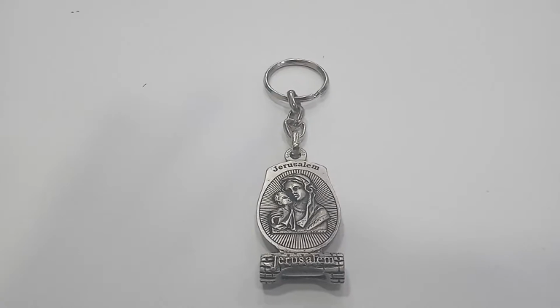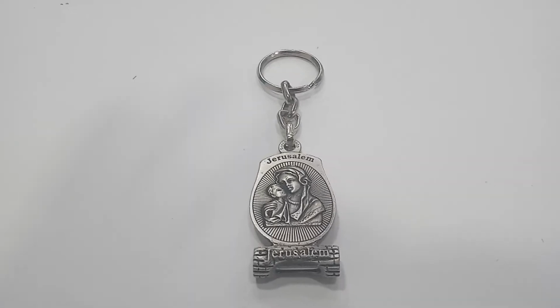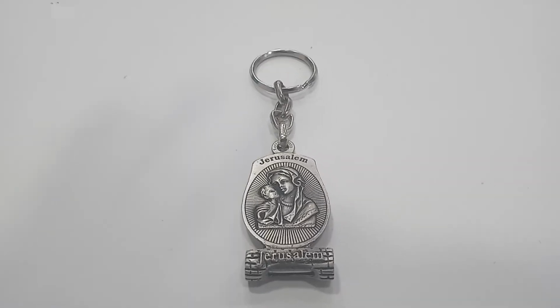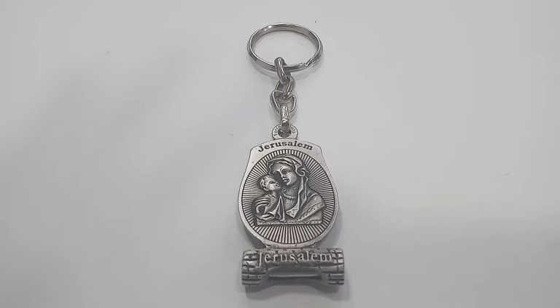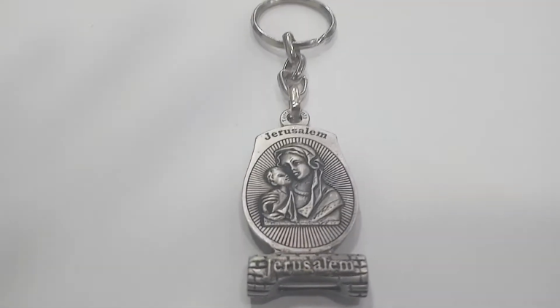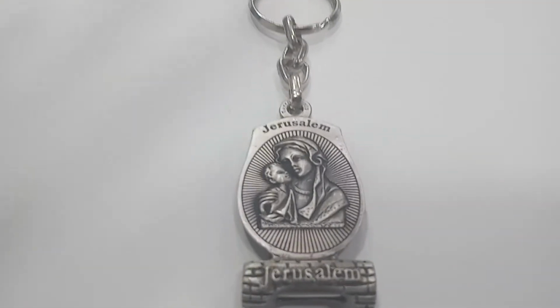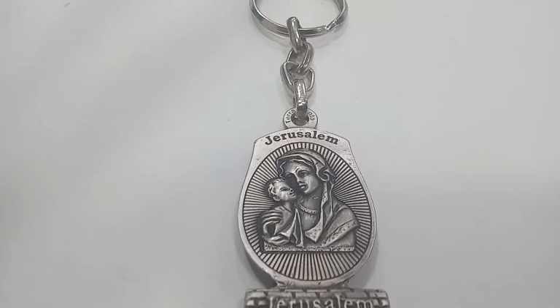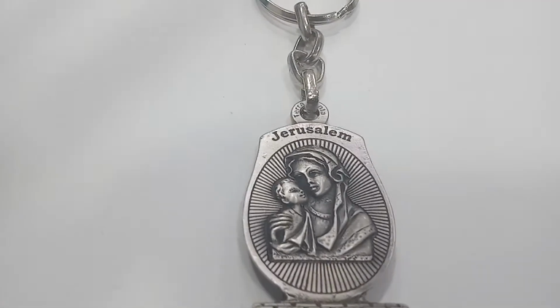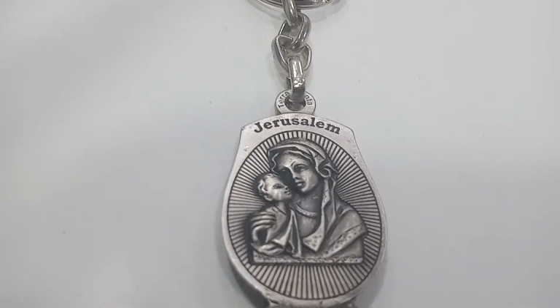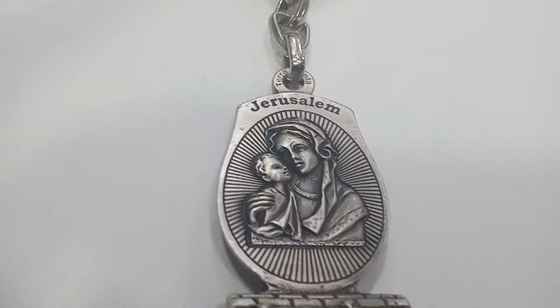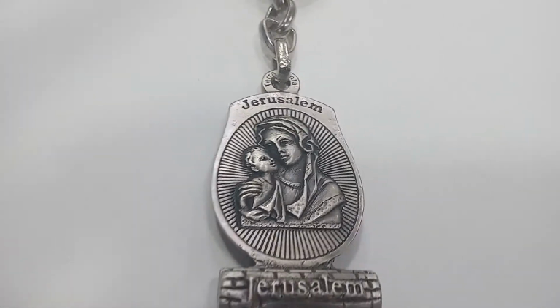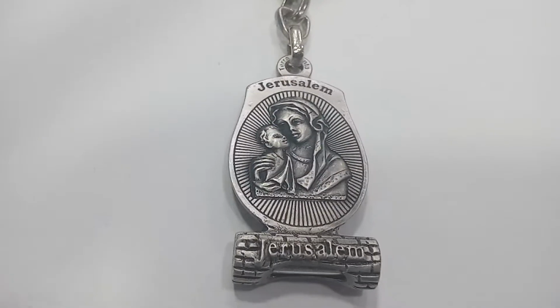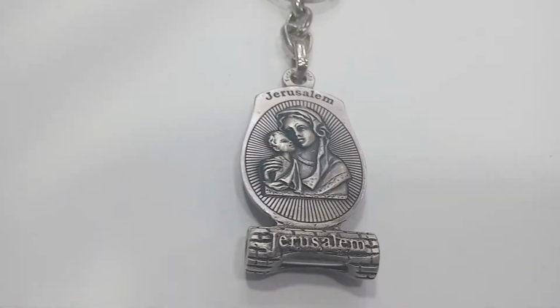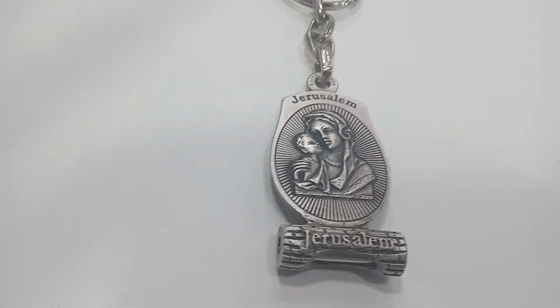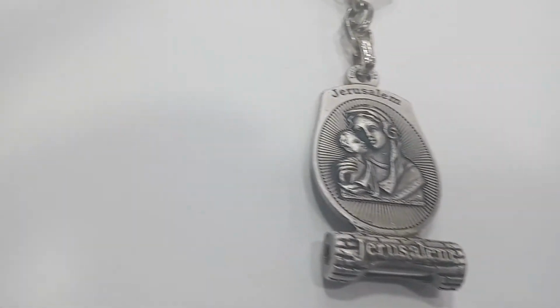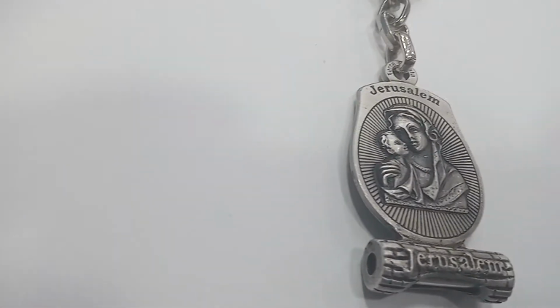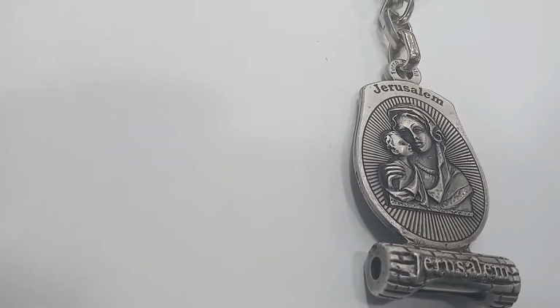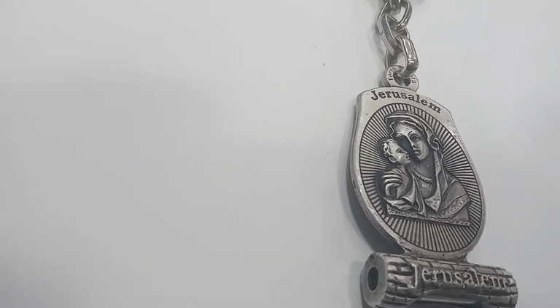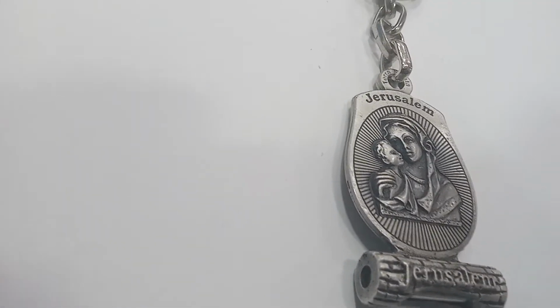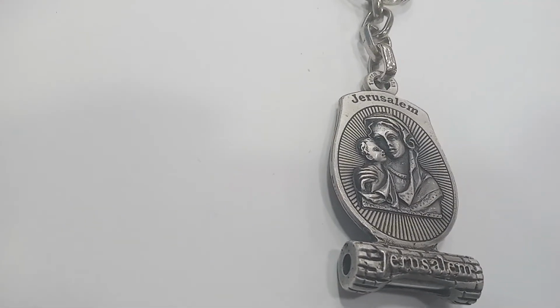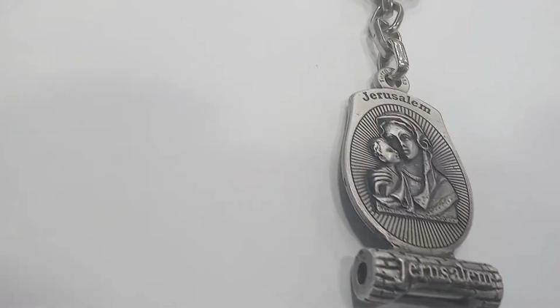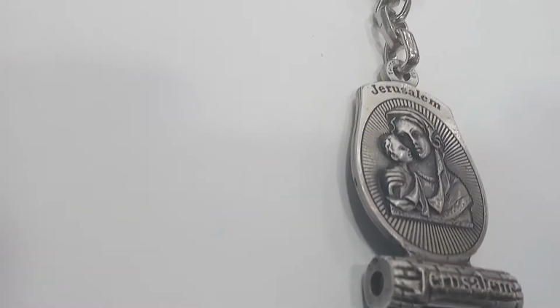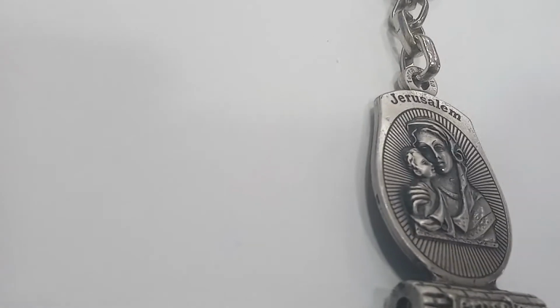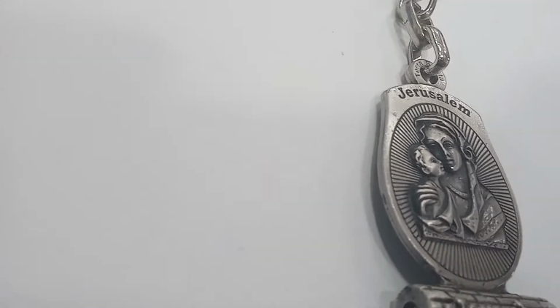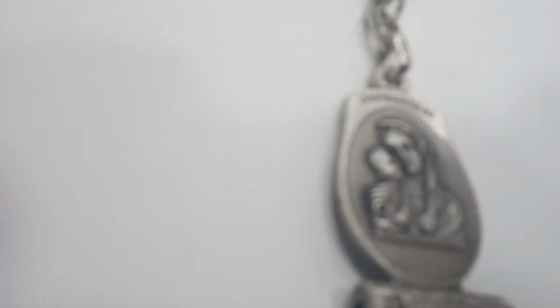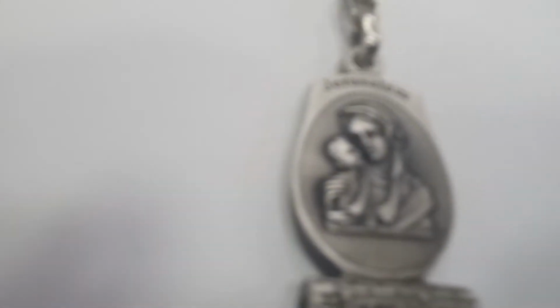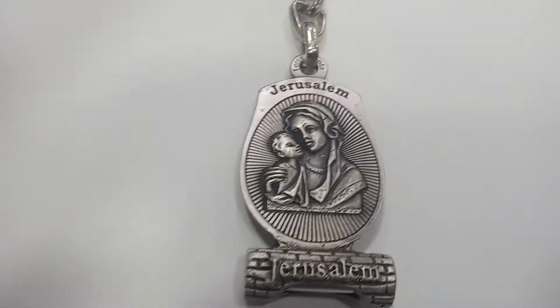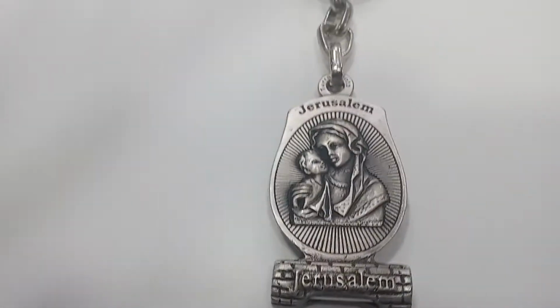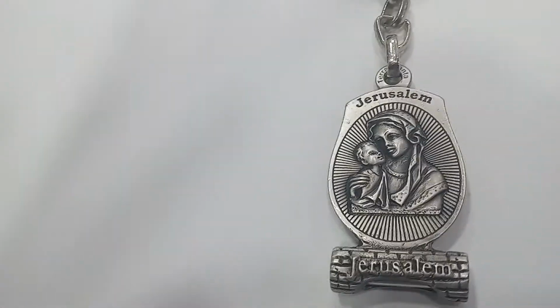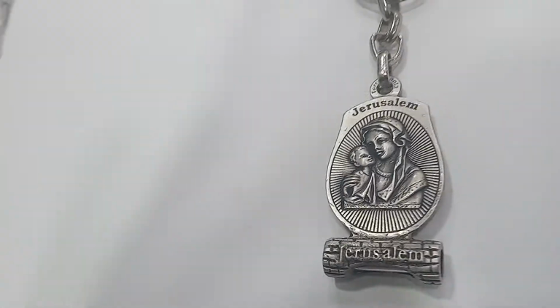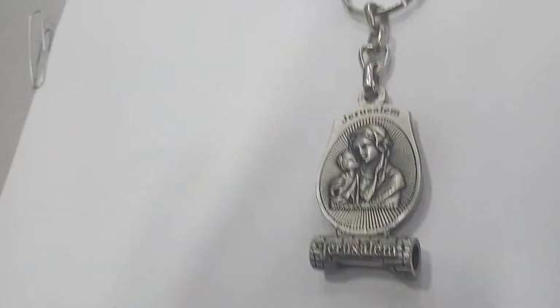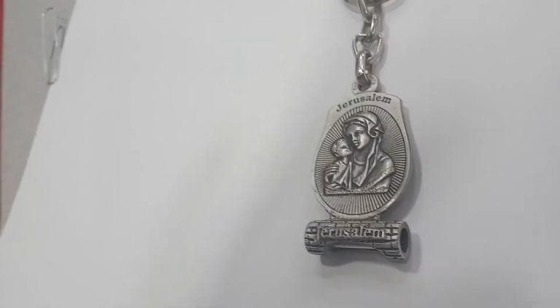Jerusalem, Mary, and baby Jesus keychain made of zinc metal. The coating is silver coated 925. The images, as you can see, are embossed 3D — it's not flat.